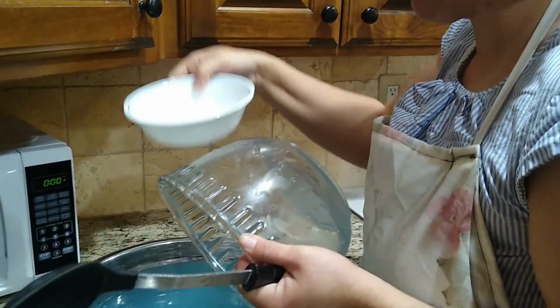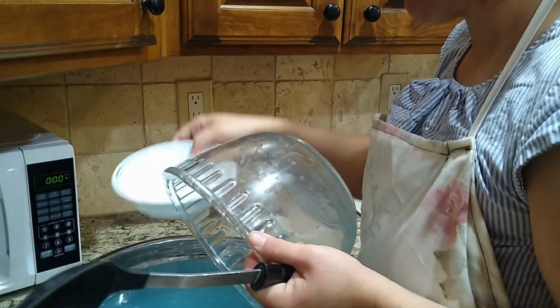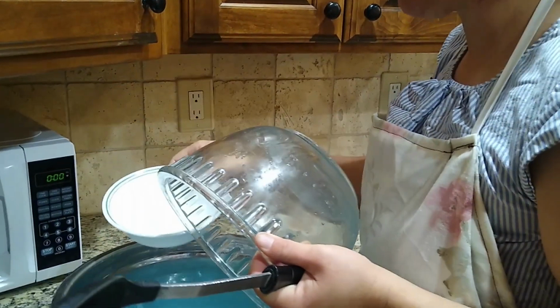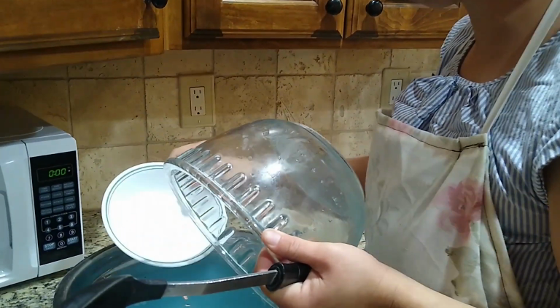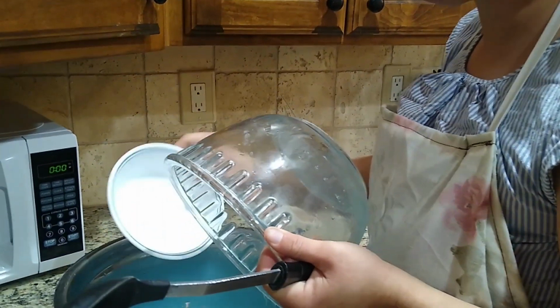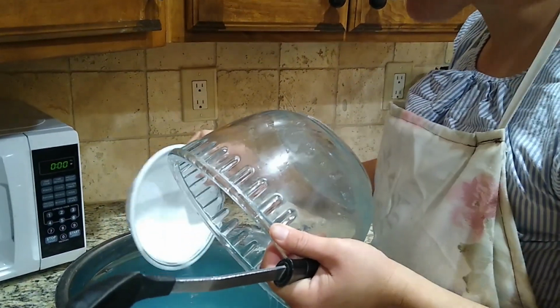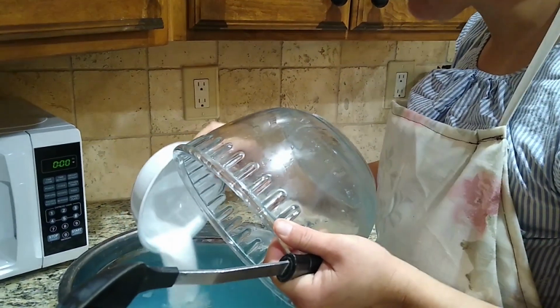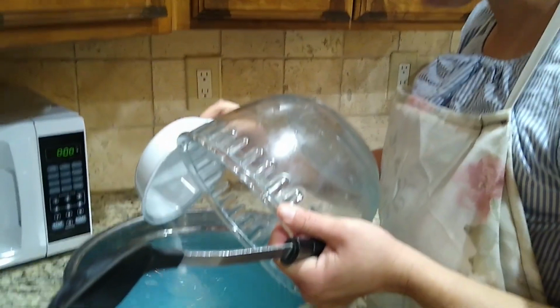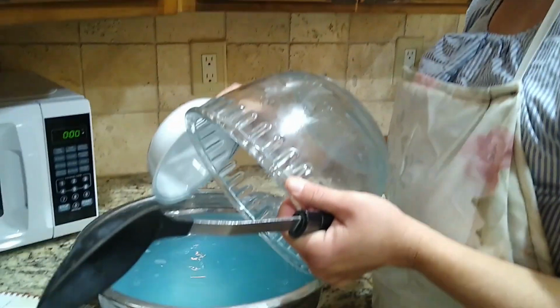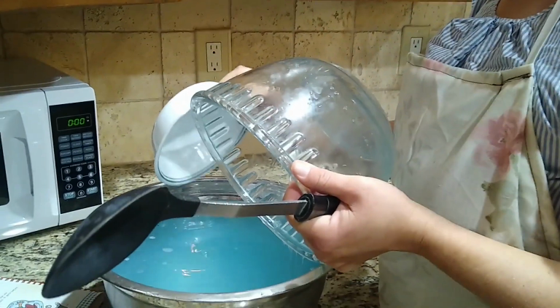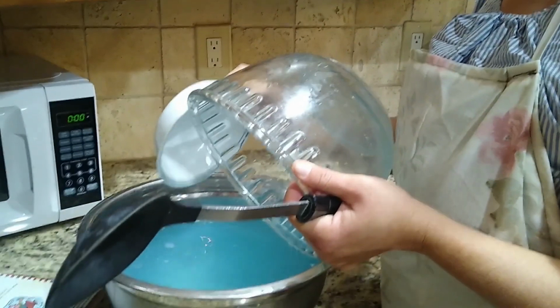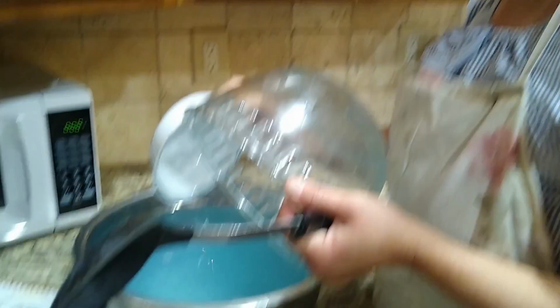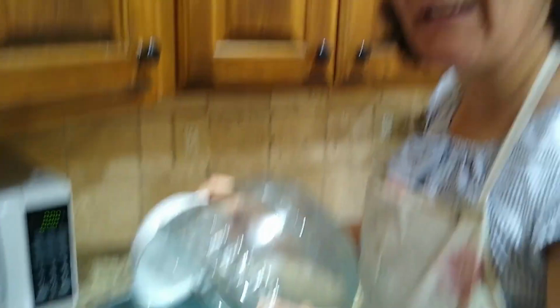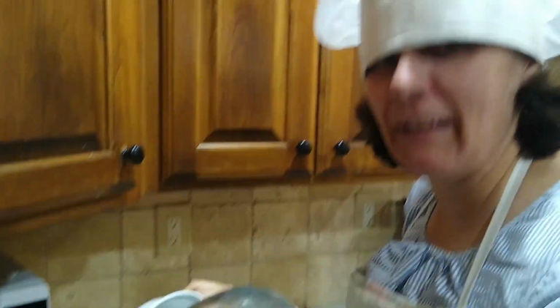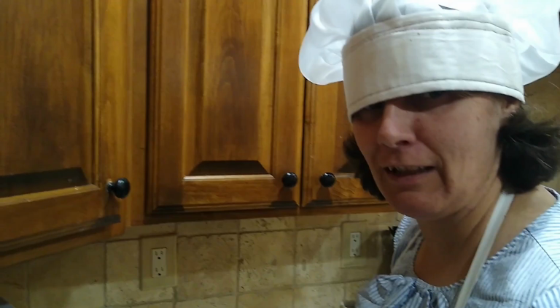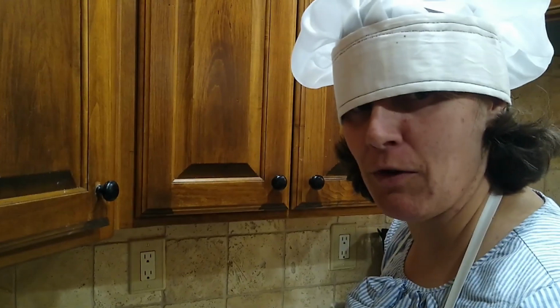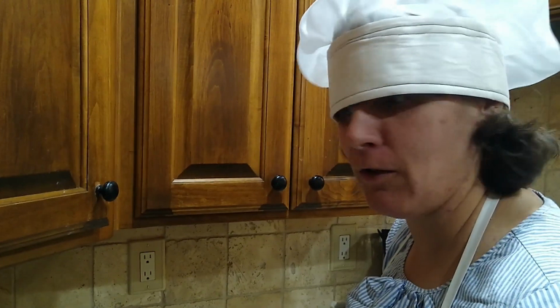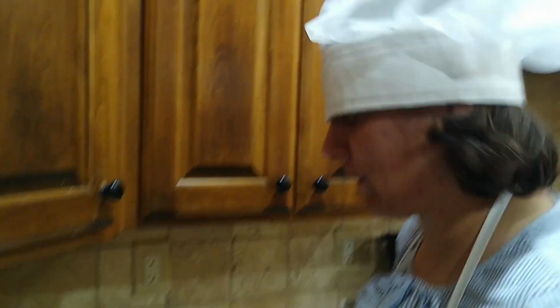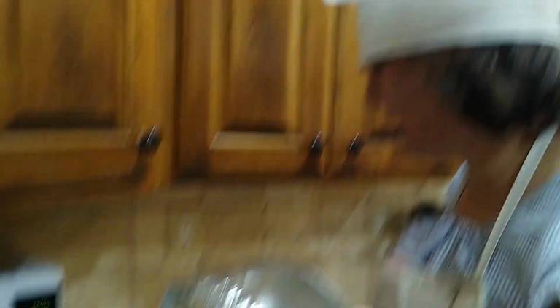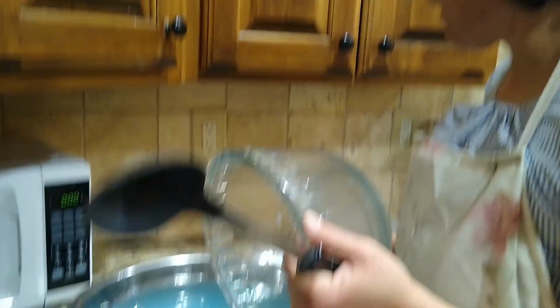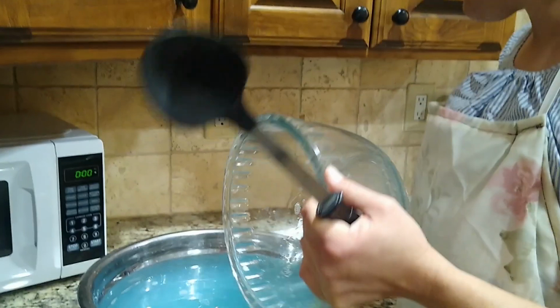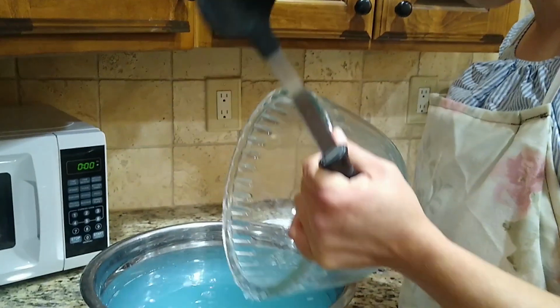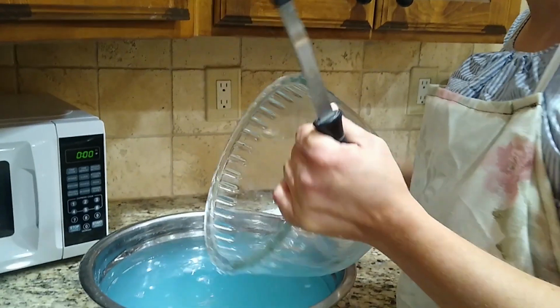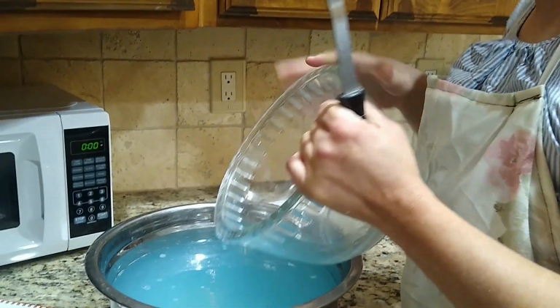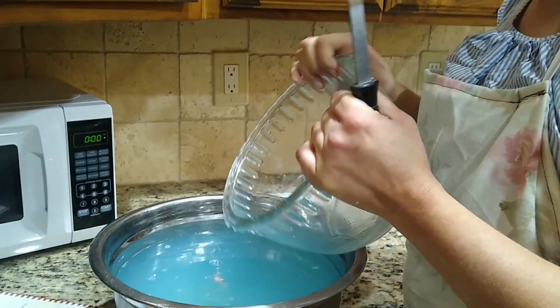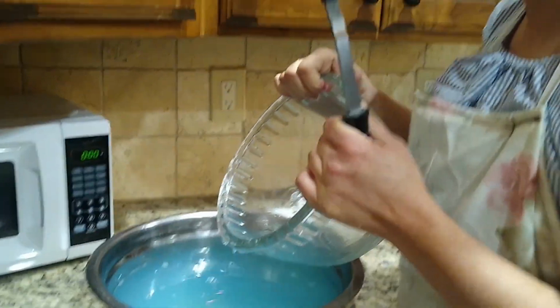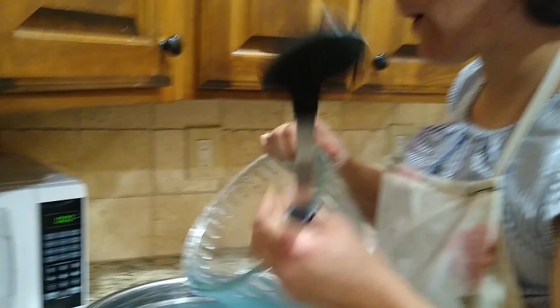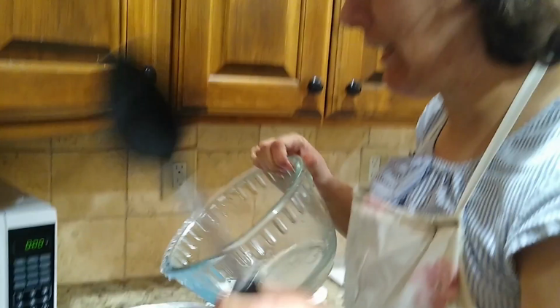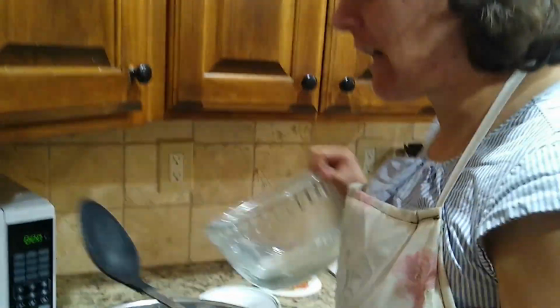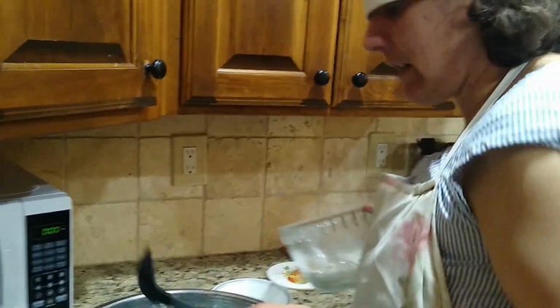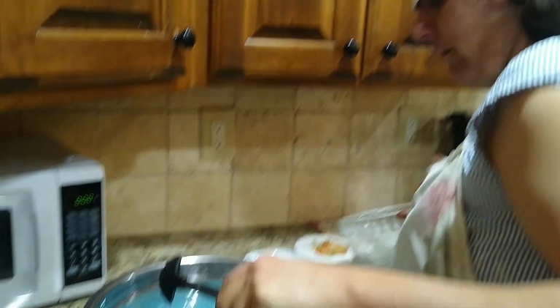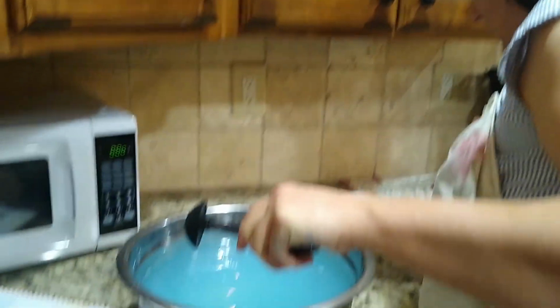This is not an edible recipe in case you wondered. But bubbles are a lot of fun.